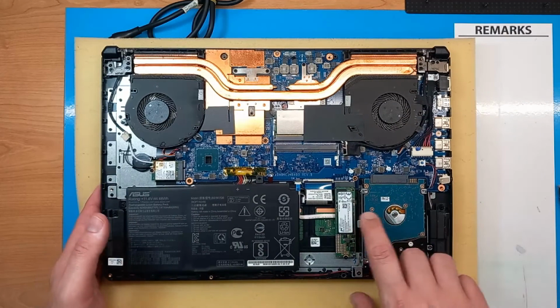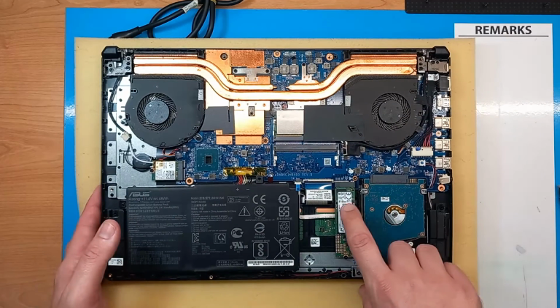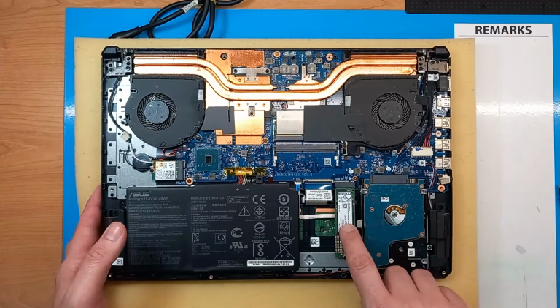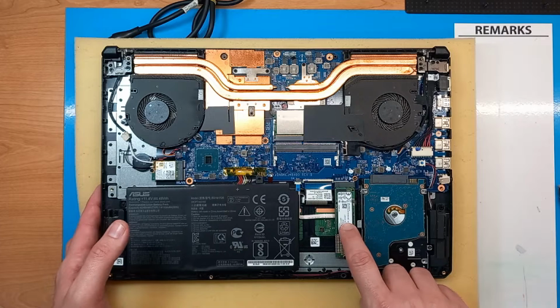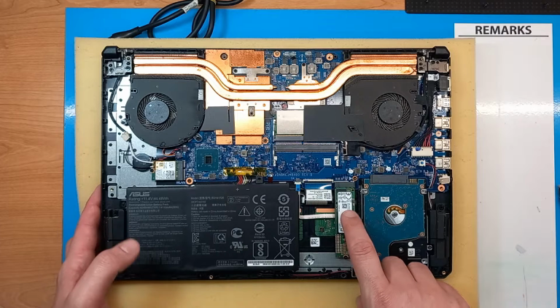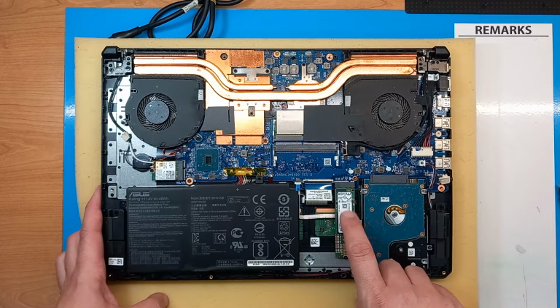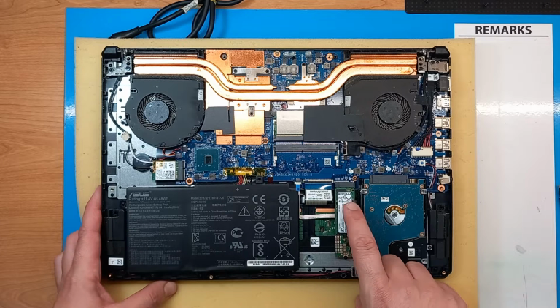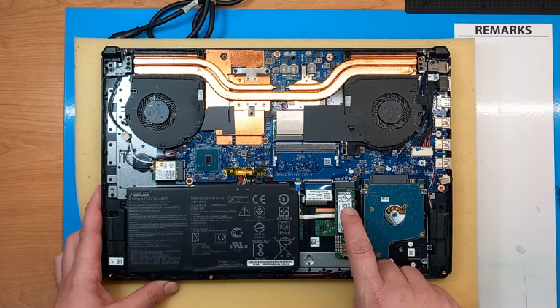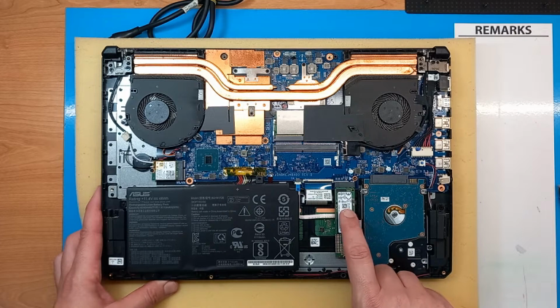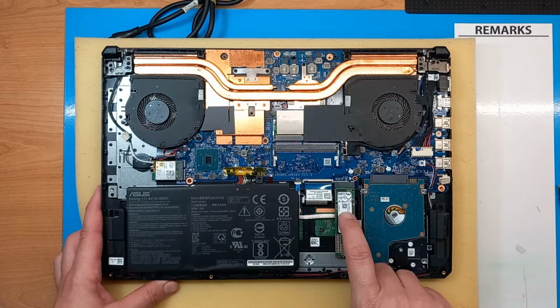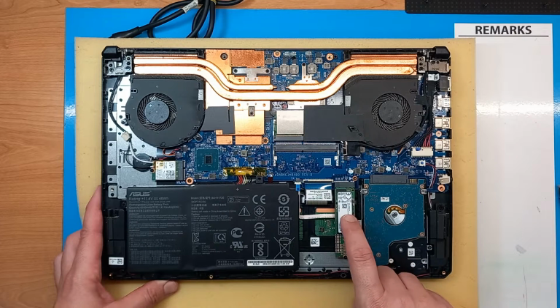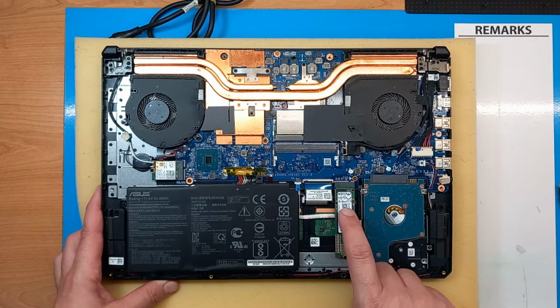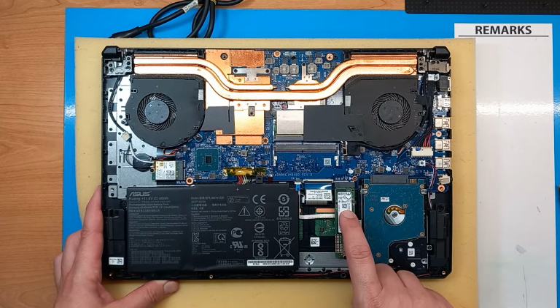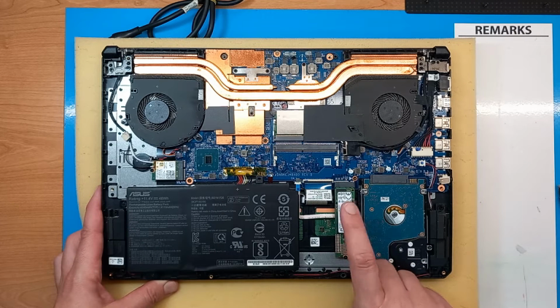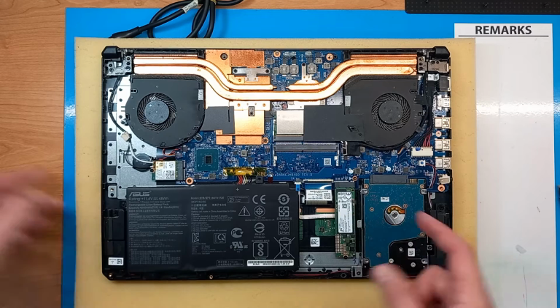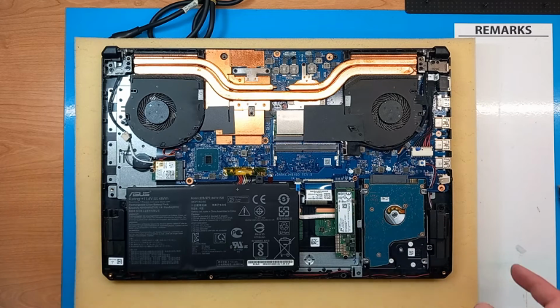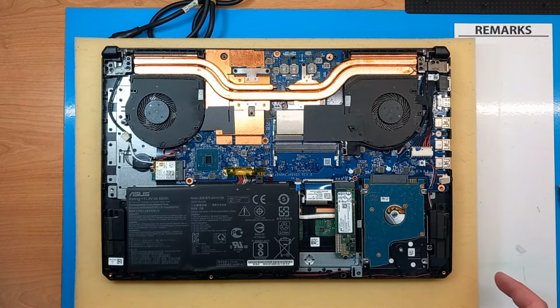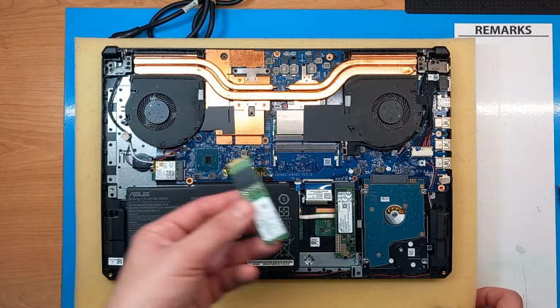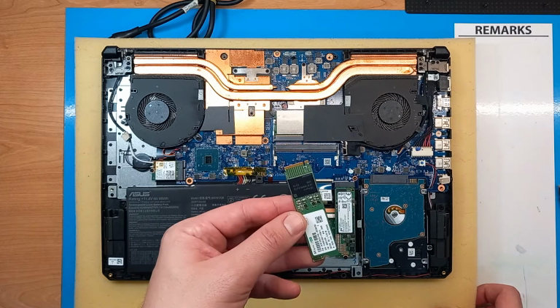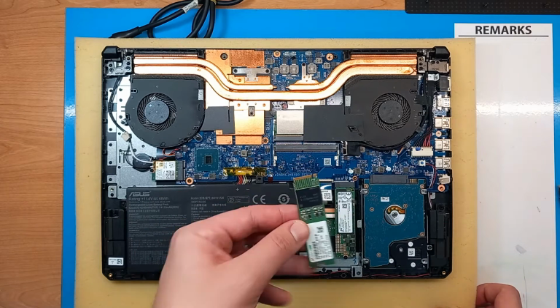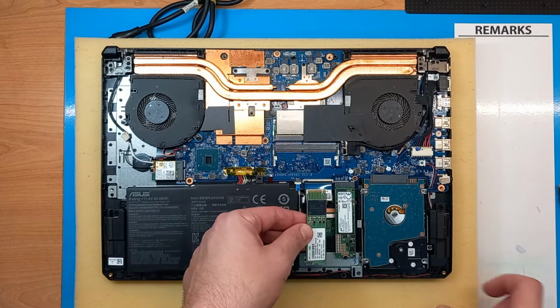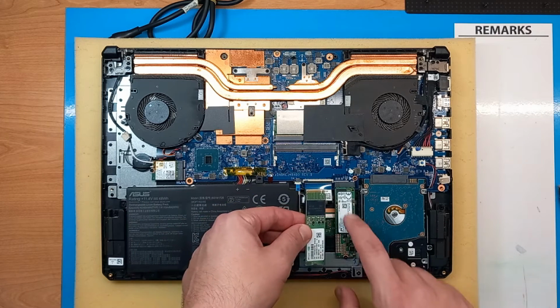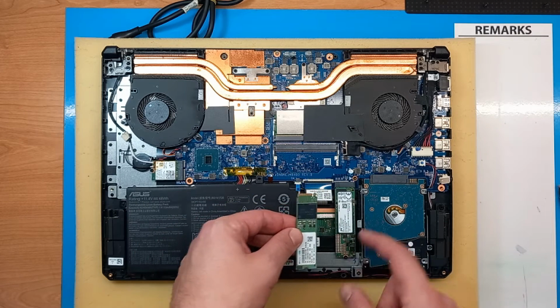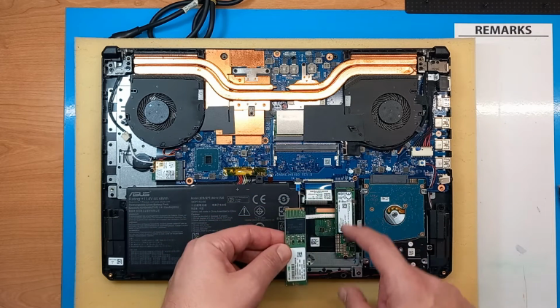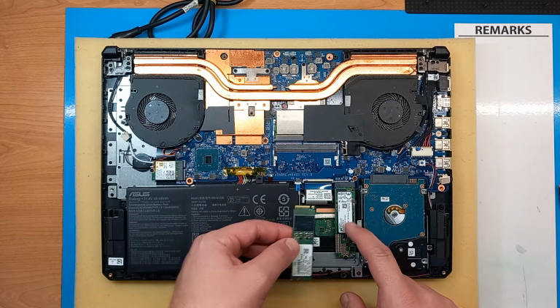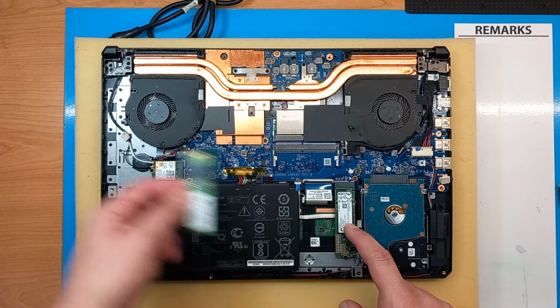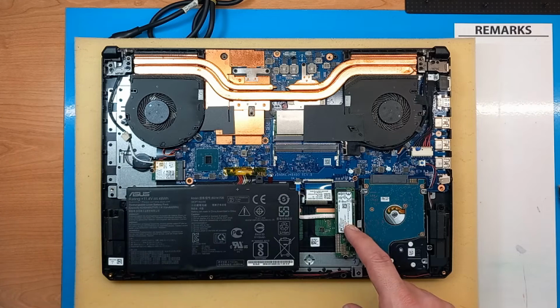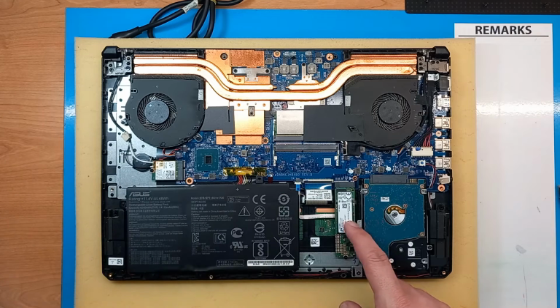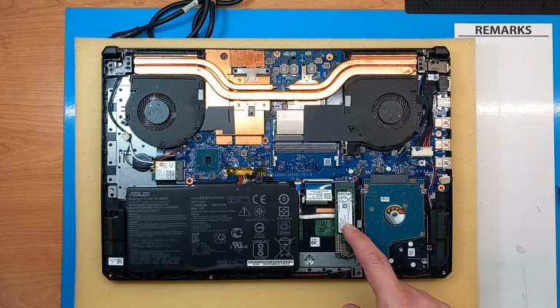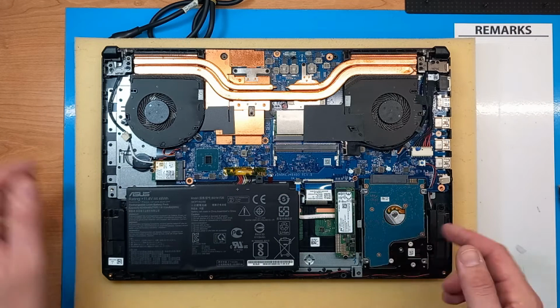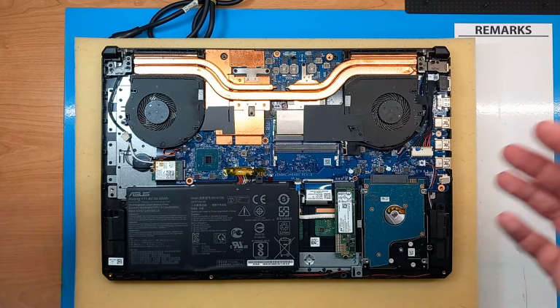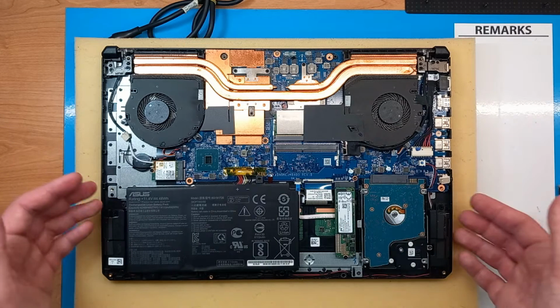Then we have the M.2 slot, where you can use M.2 SSDs or M.2 NVMe drives. You would just need to get the same size 2080 to replace the existing one with a bigger capacity or a faster drive.